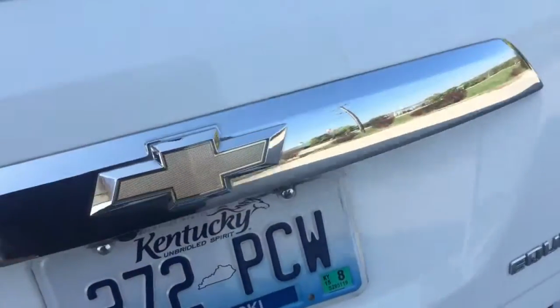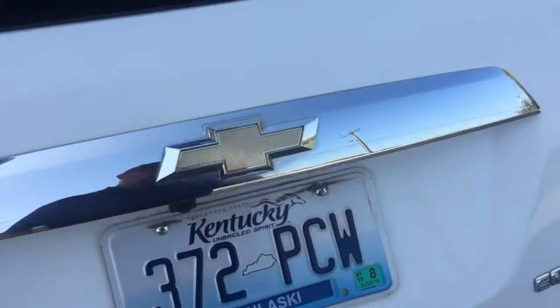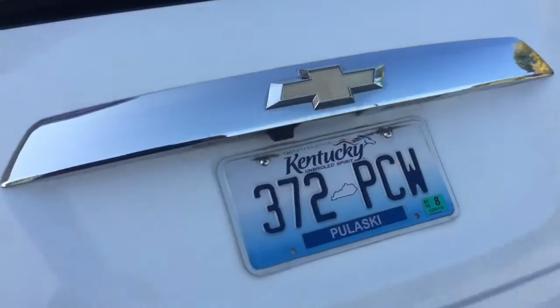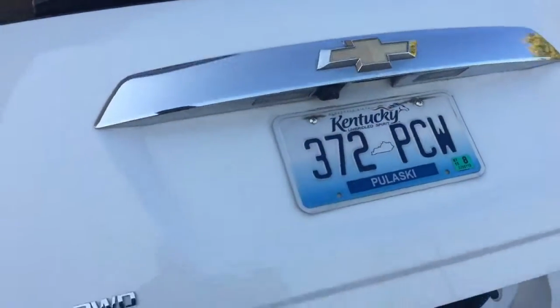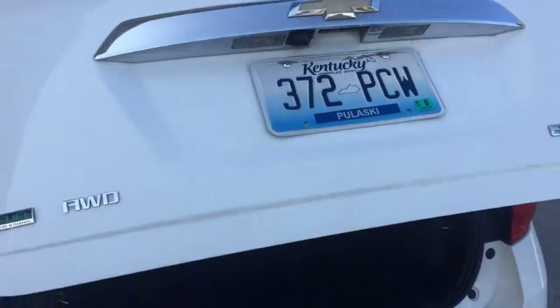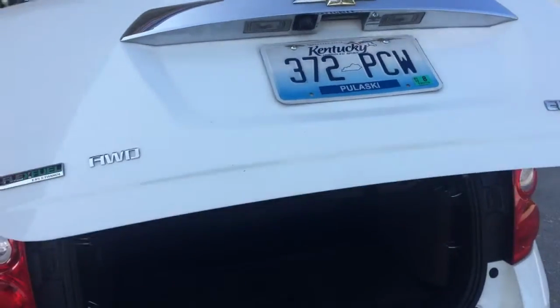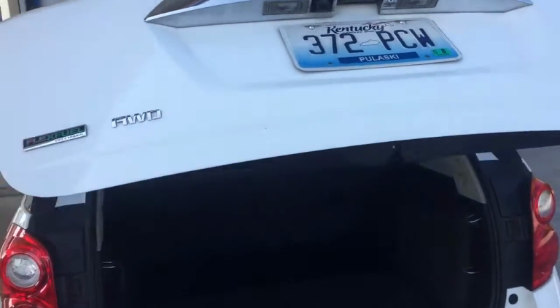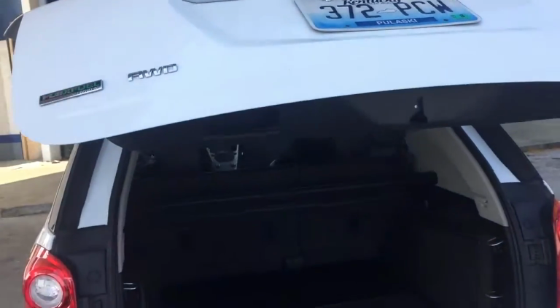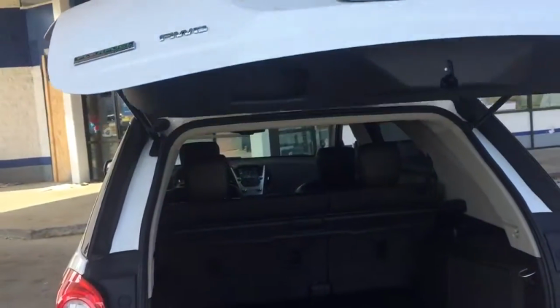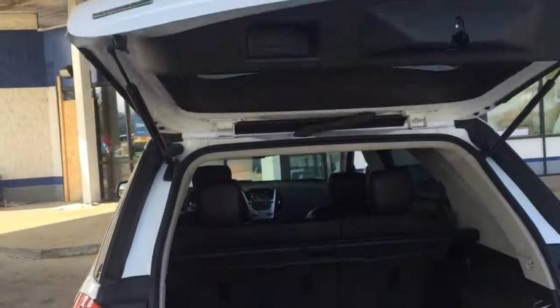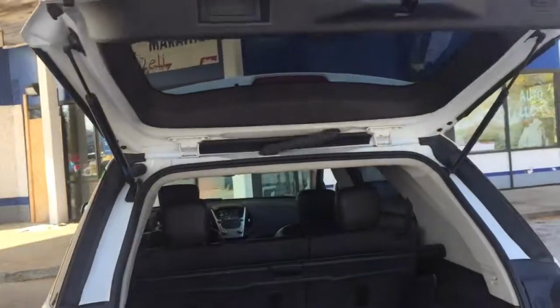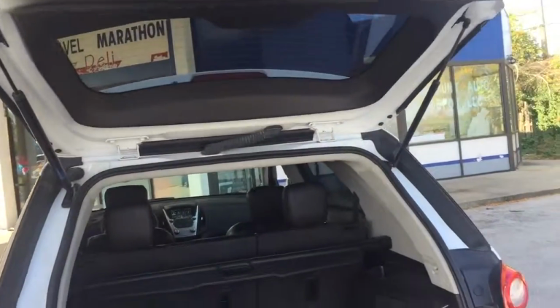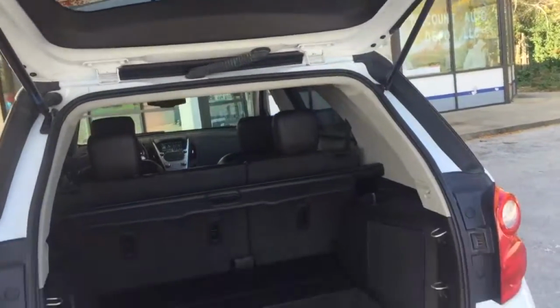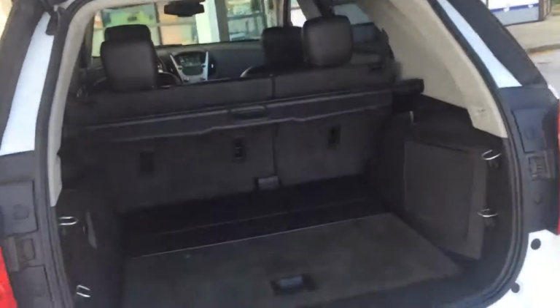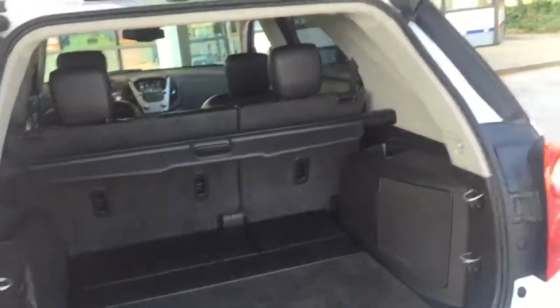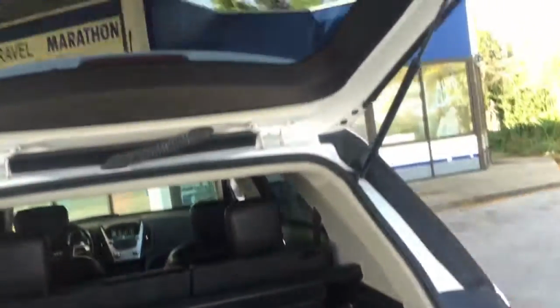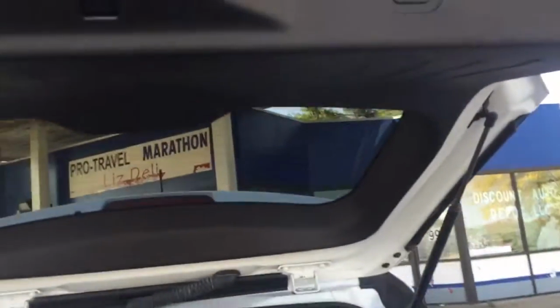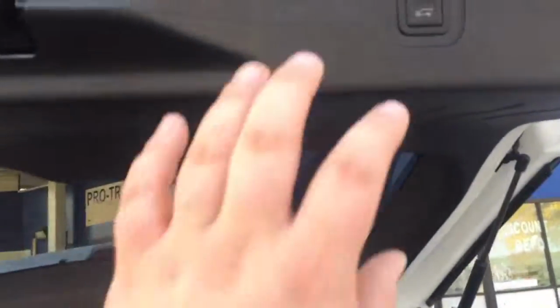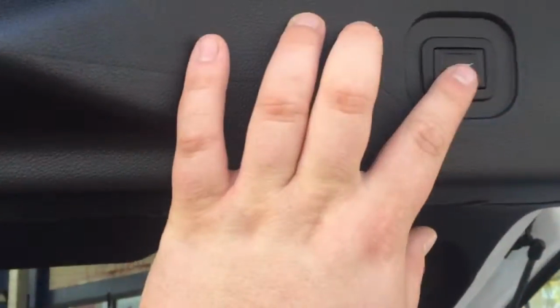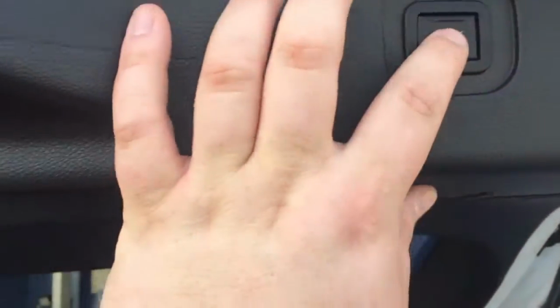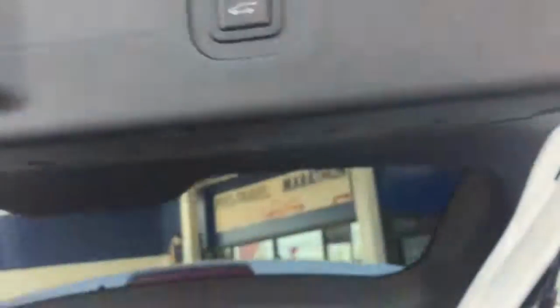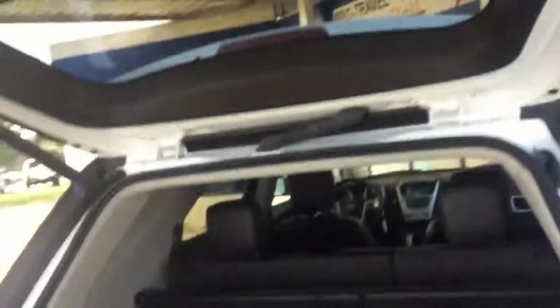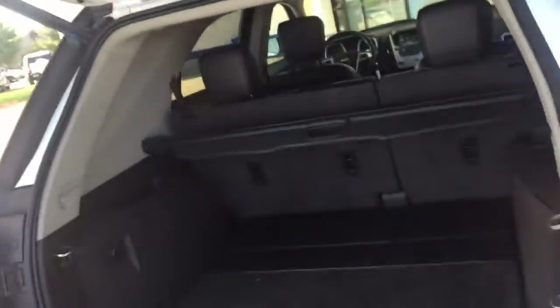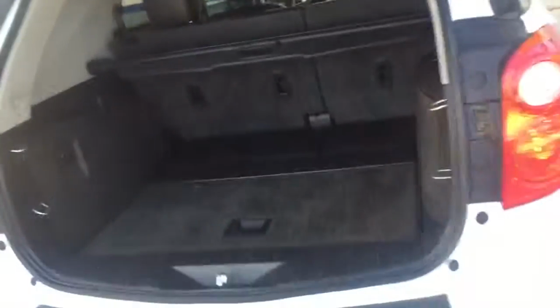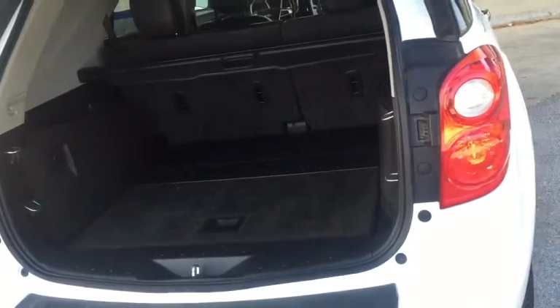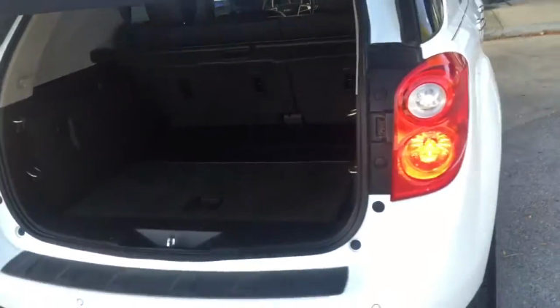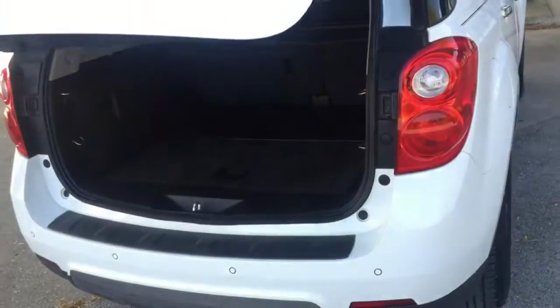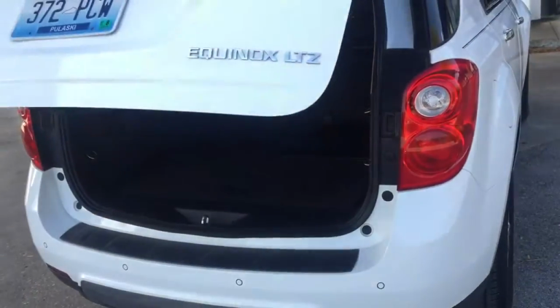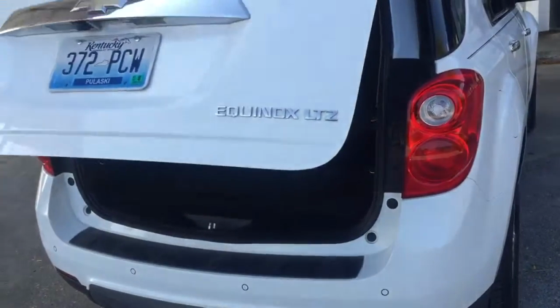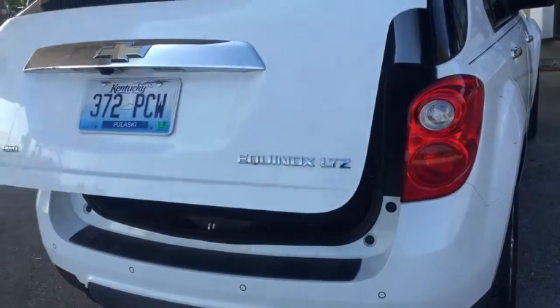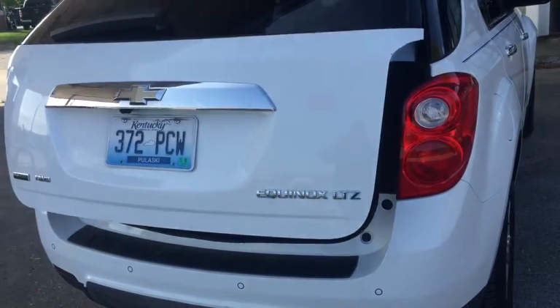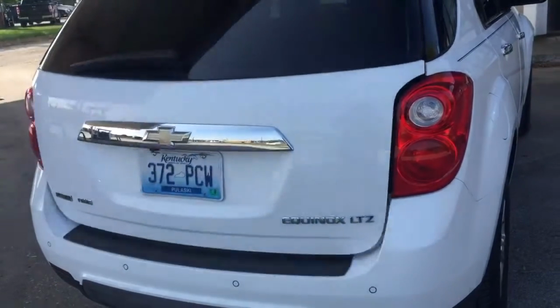It has the backup camera, the power liftgate, and it is all-wheel drive. If you have any questions feel free to give me a call at 502-863-1347, or you can check us out online.